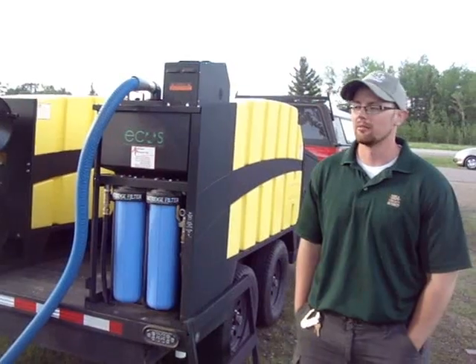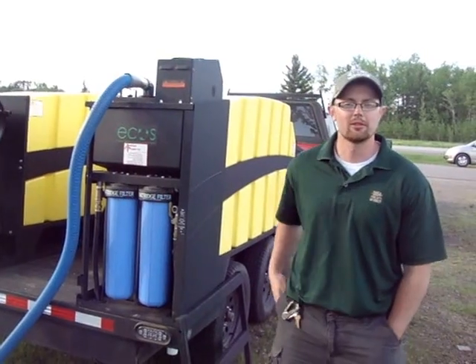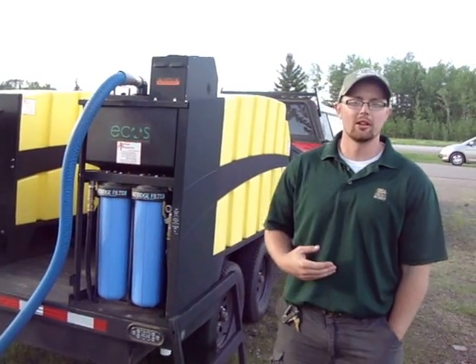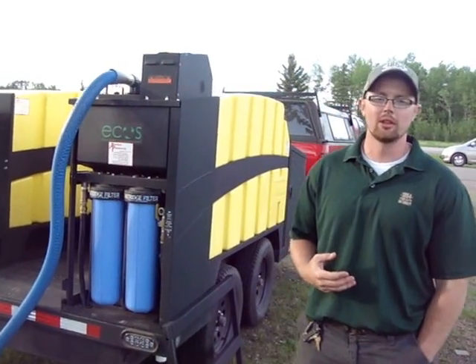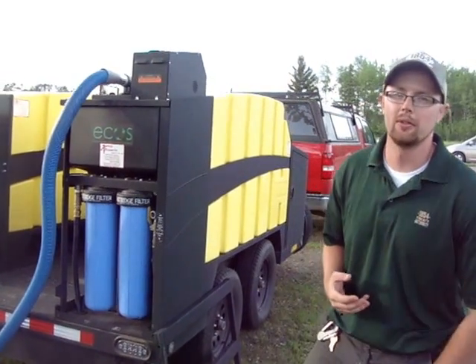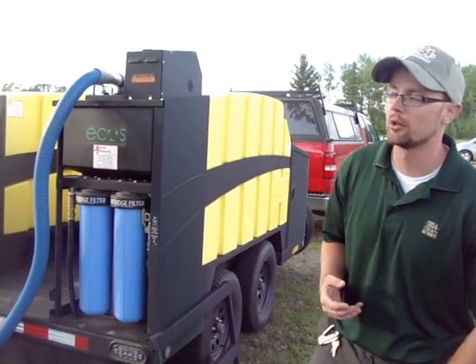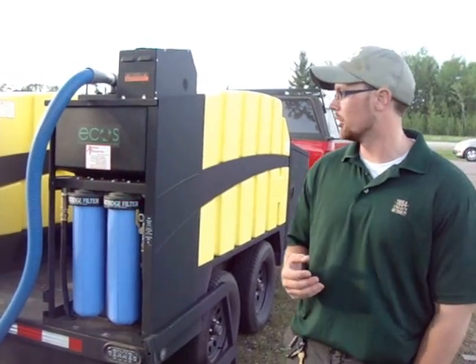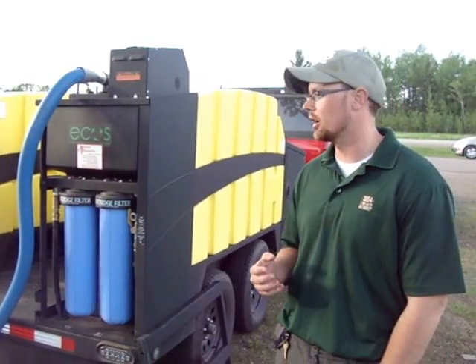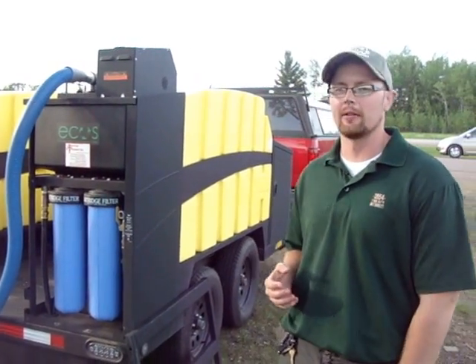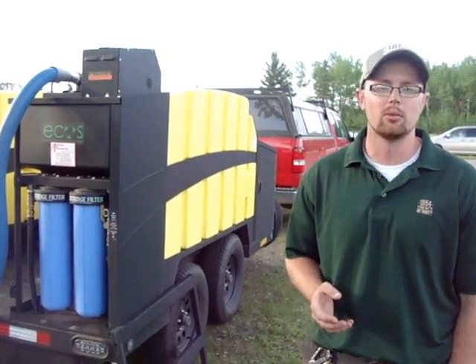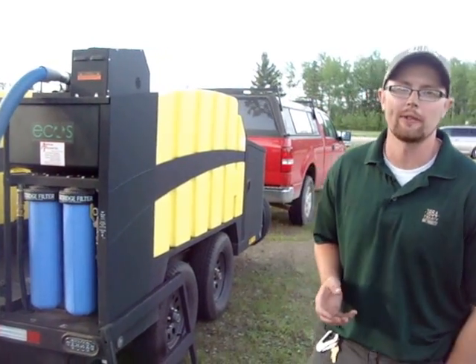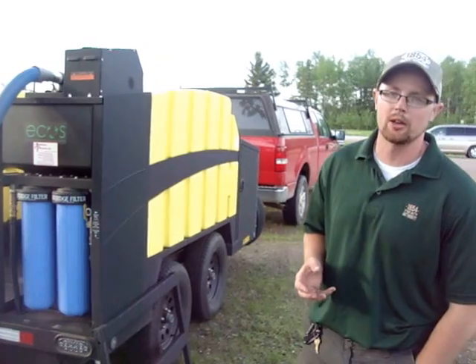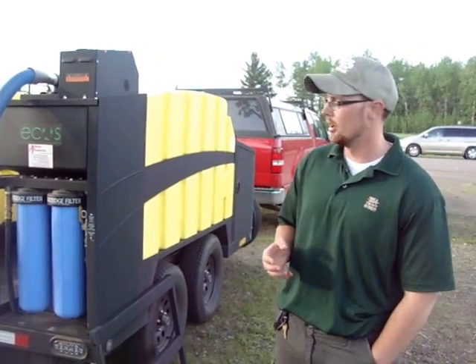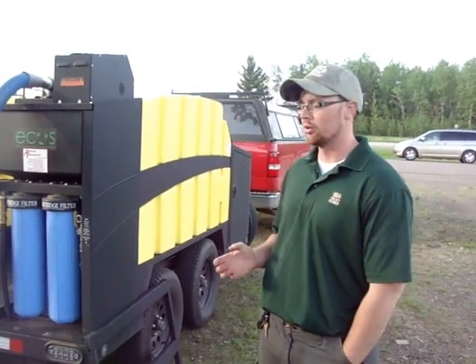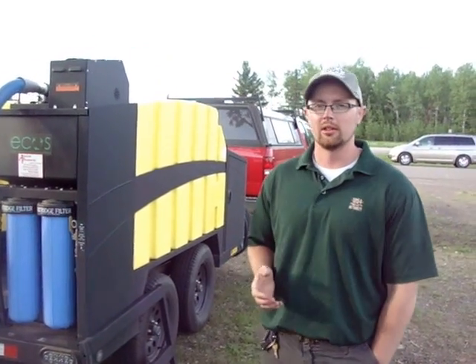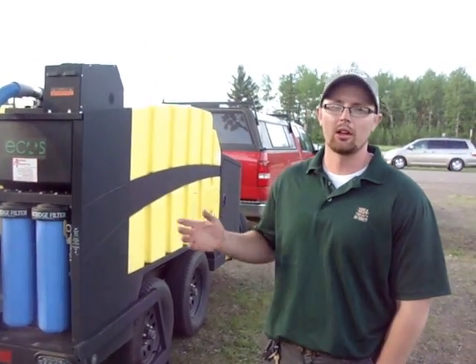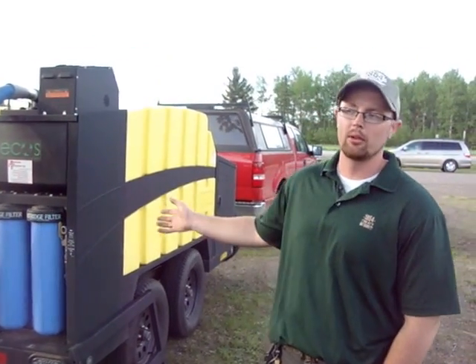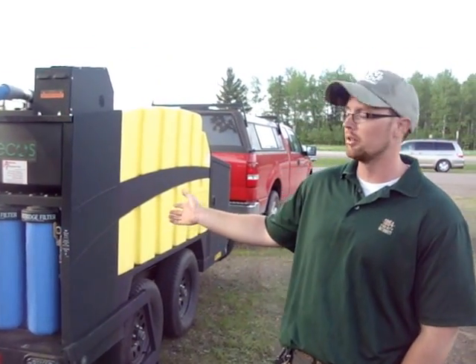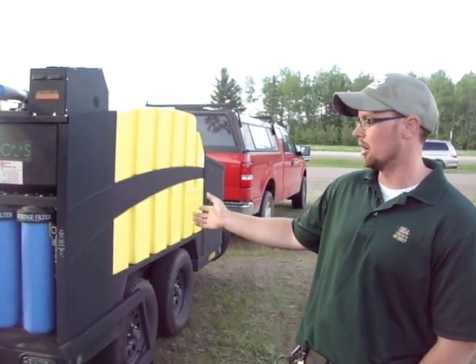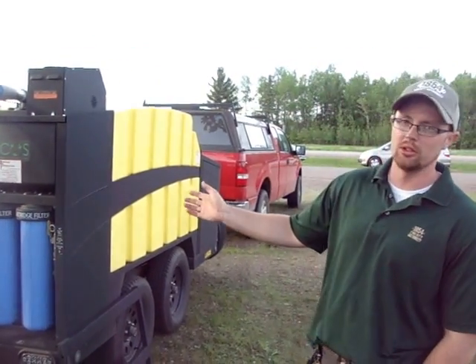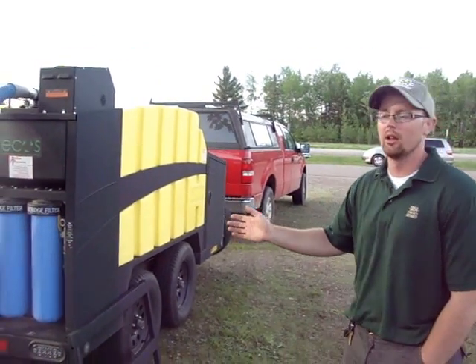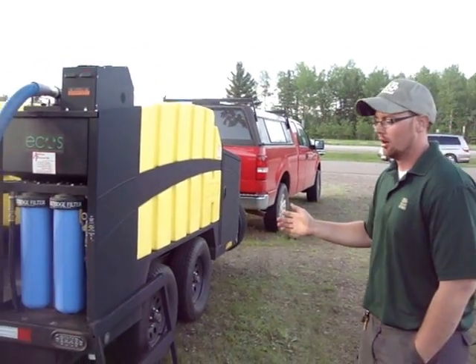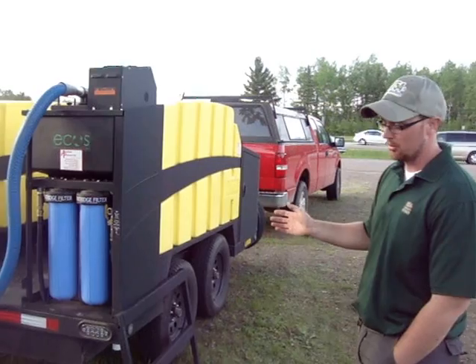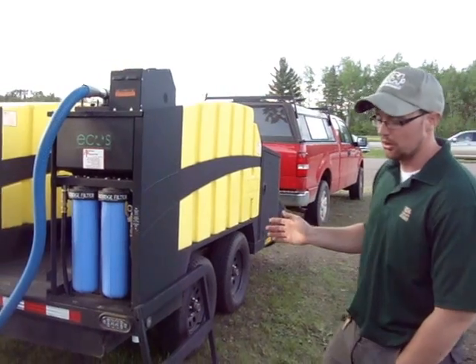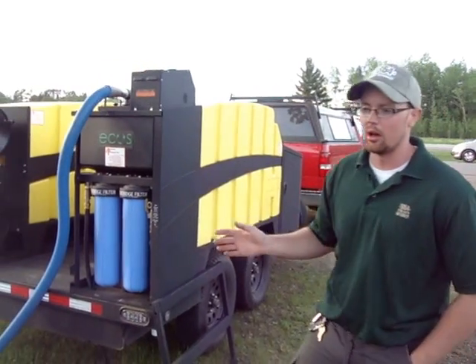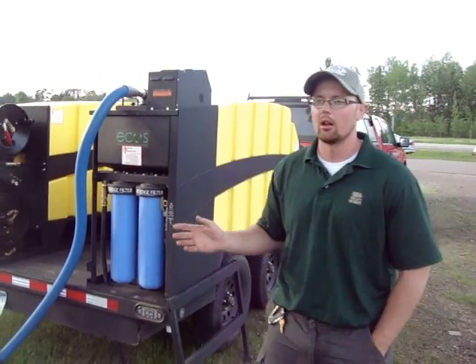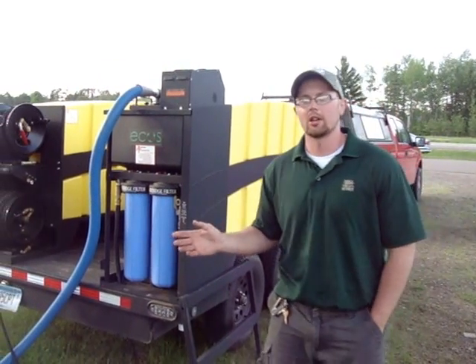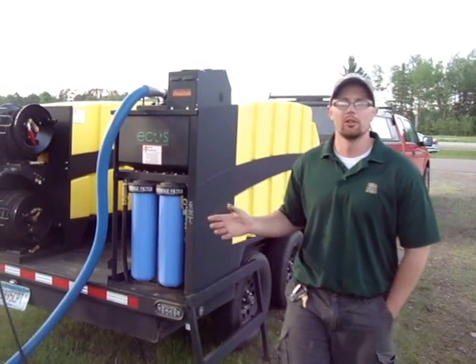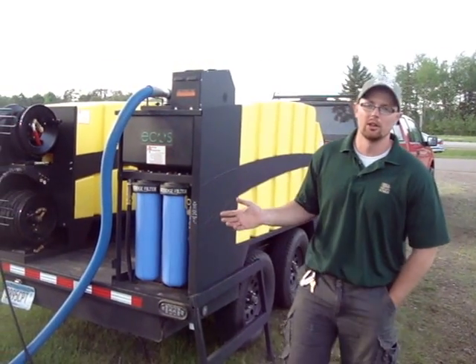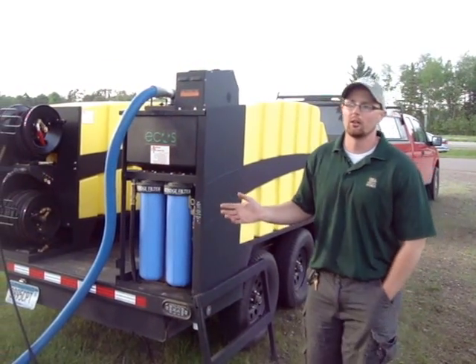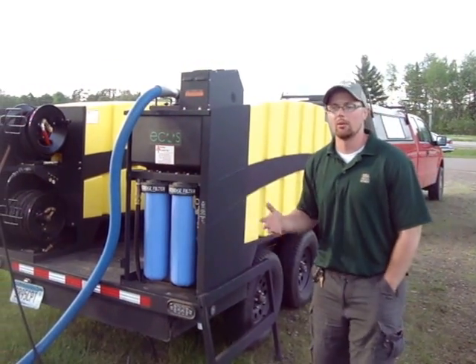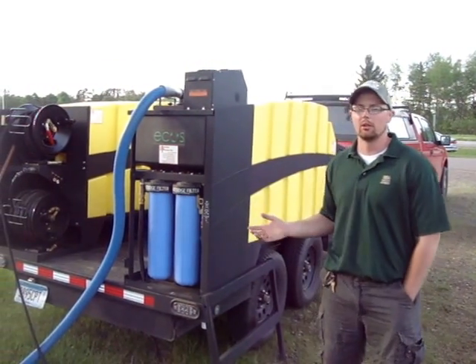My name is Jared Lano. I'm with the 1854 Treaty Authority and I'm a level 2 watercraft inspector. What that means is we are capable of running this decontamination unit. I'm going to run you through on how we actually use the unit and why we use the unit.